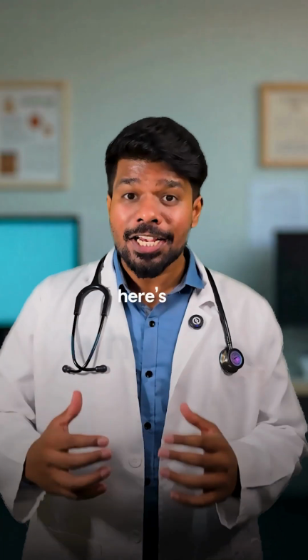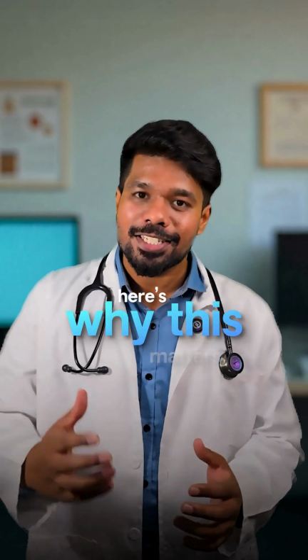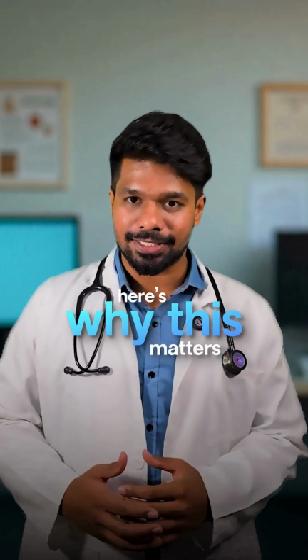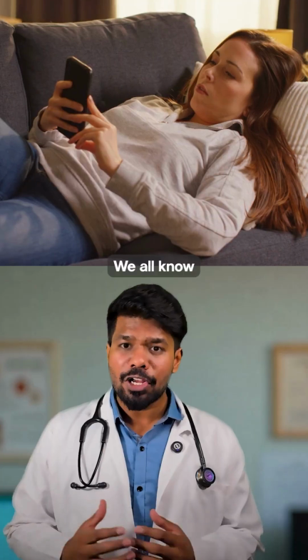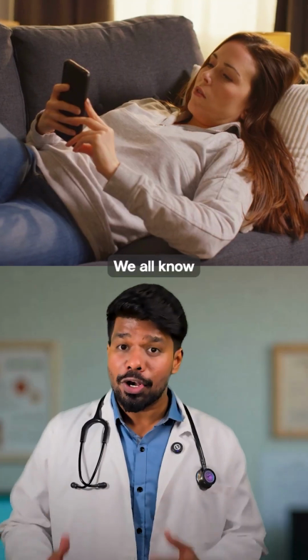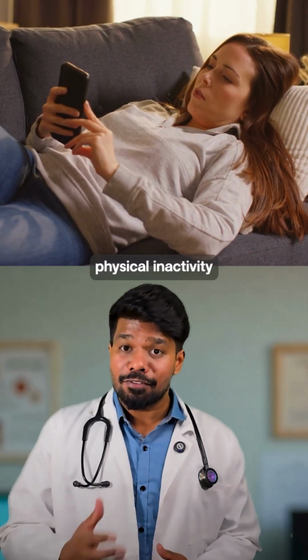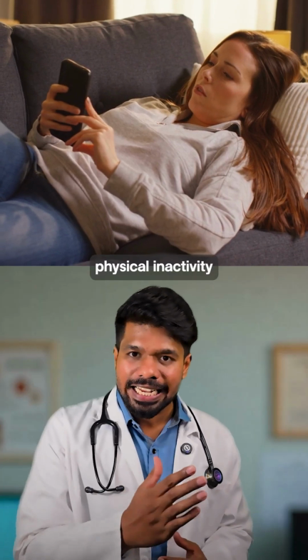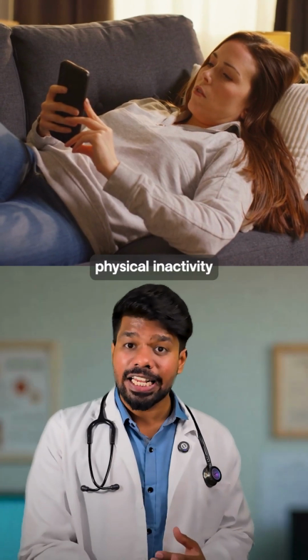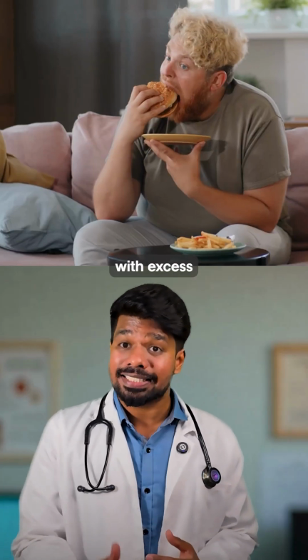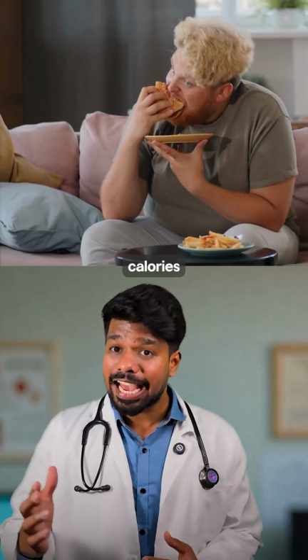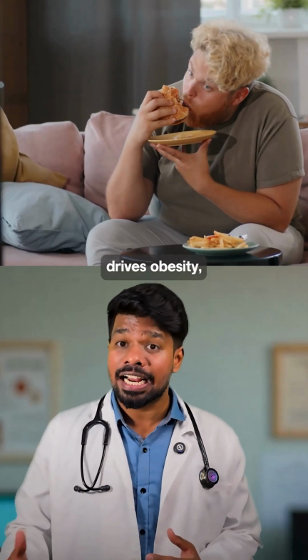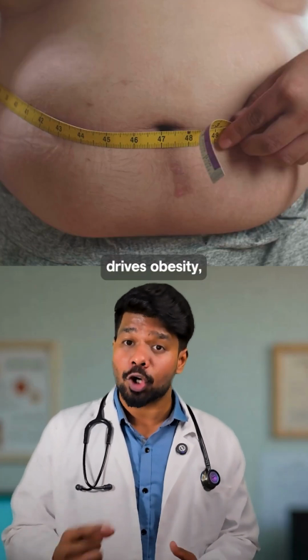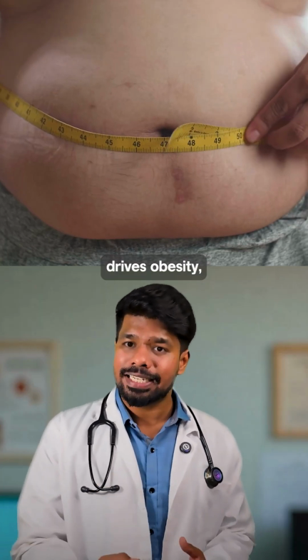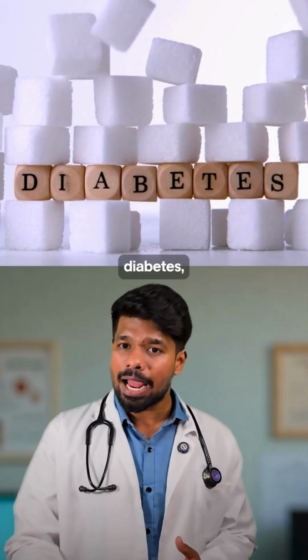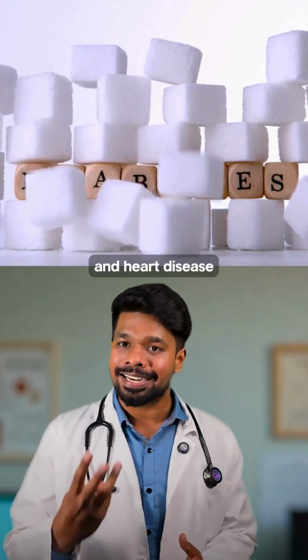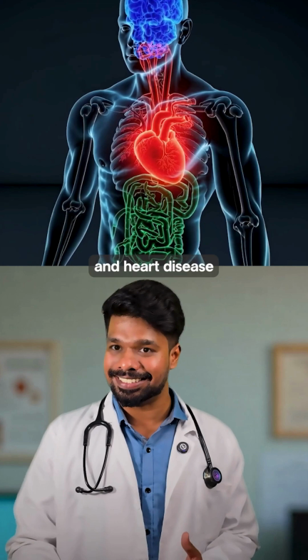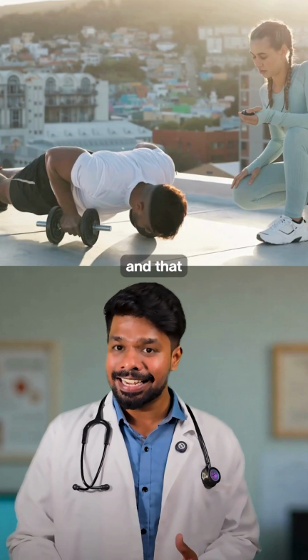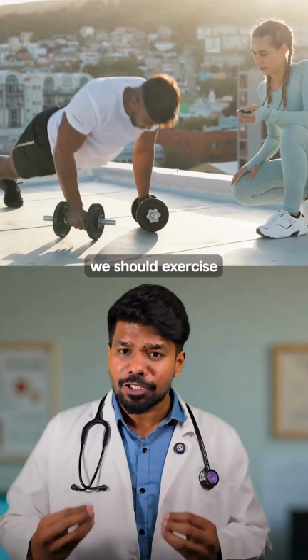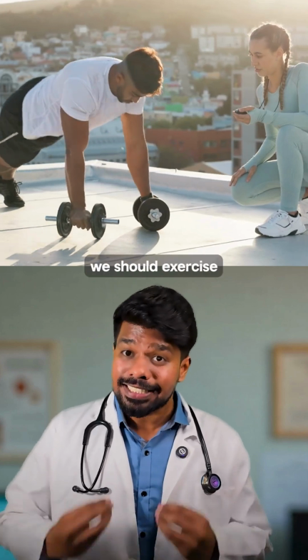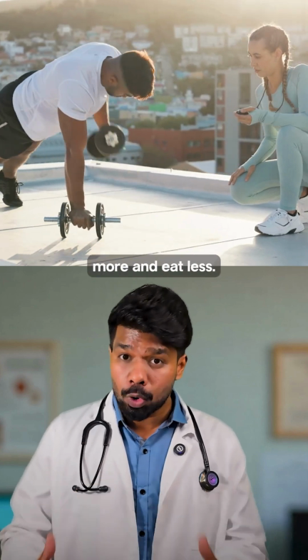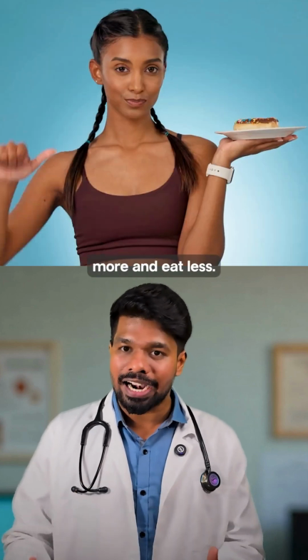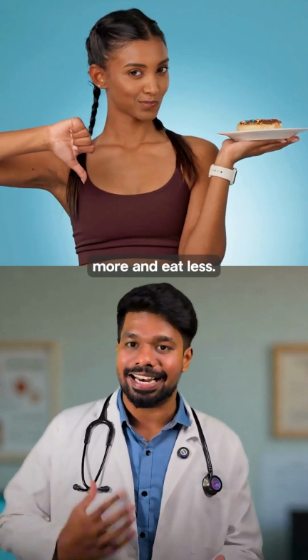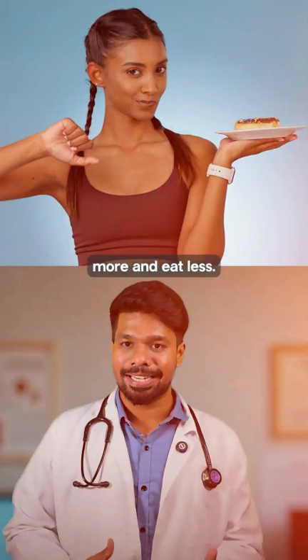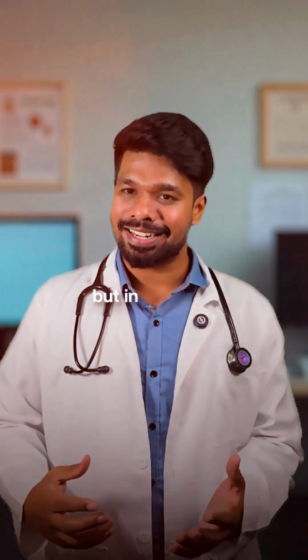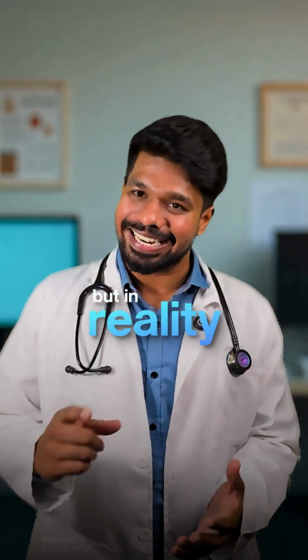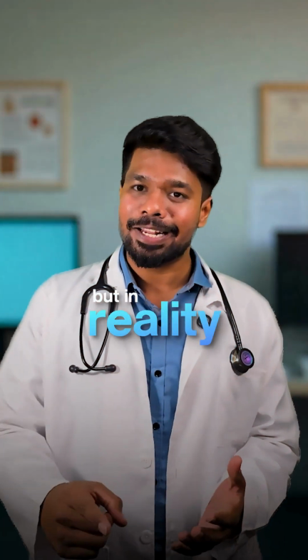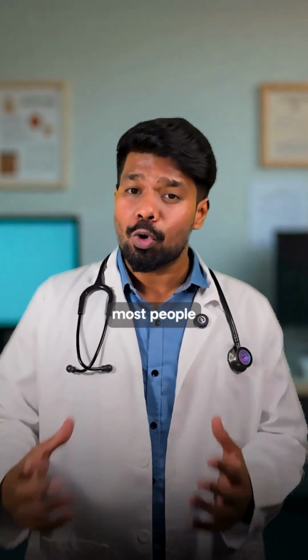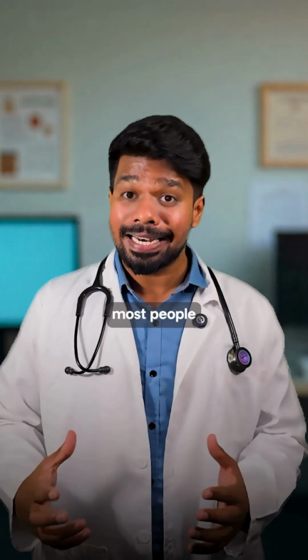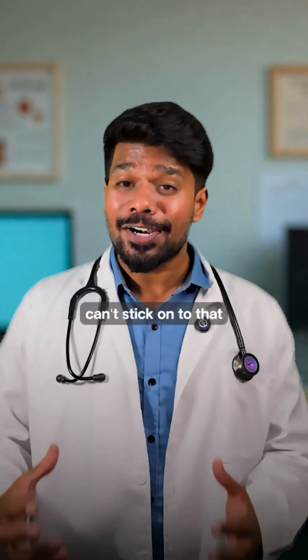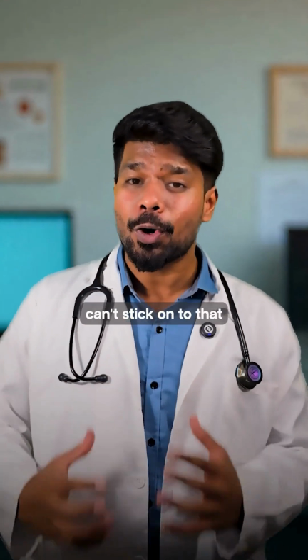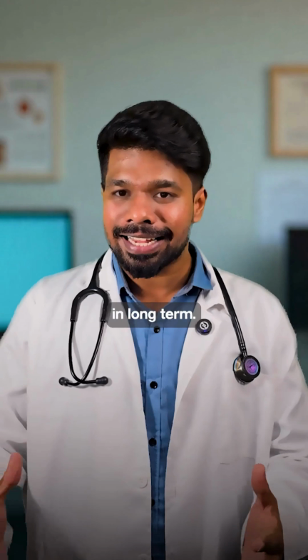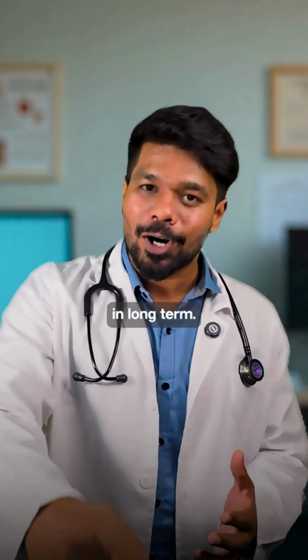Here's why this matters. We all know physical inactivity, excess calories, drives obesity, diabetes, and heart disease, and that we should exercise more and eat less. But in reality, most people can't stick to that in the long term.